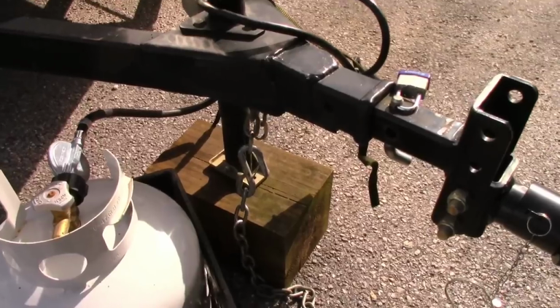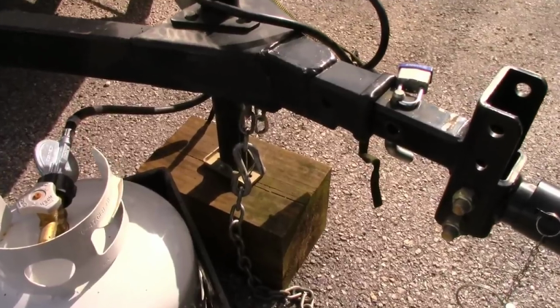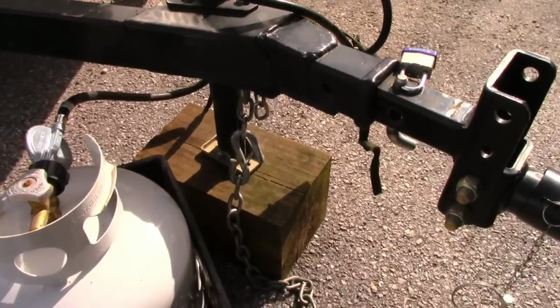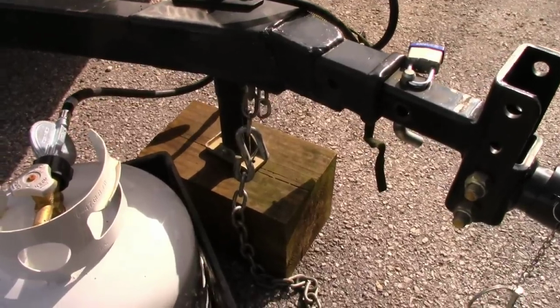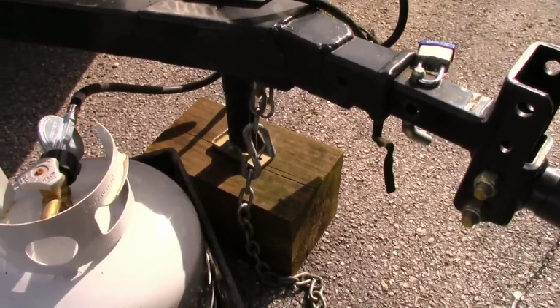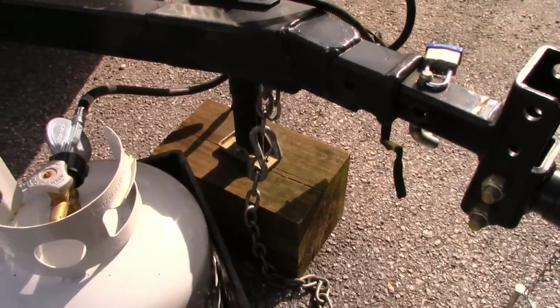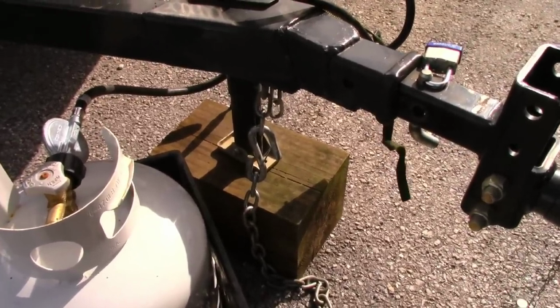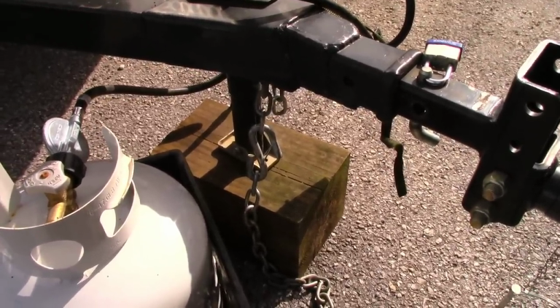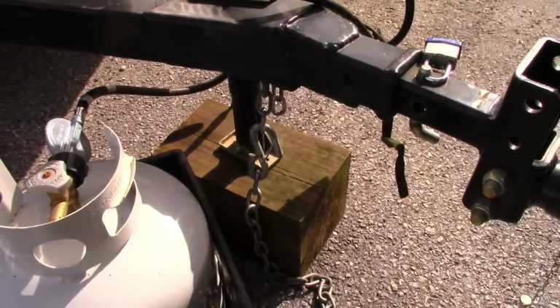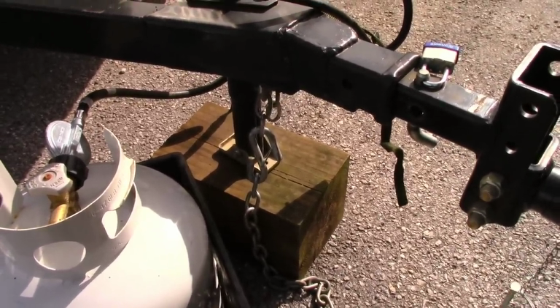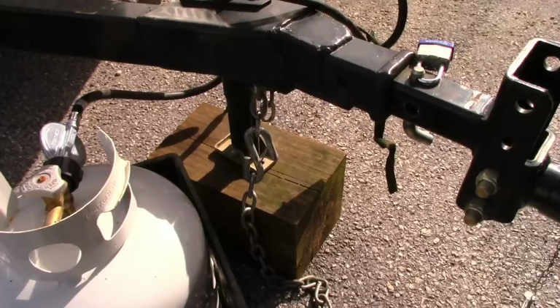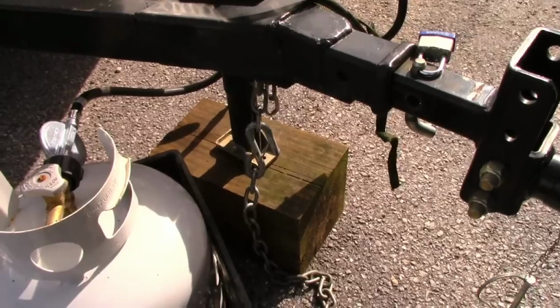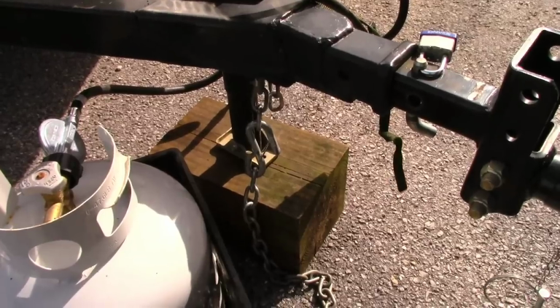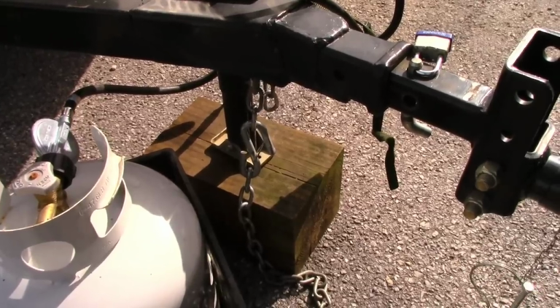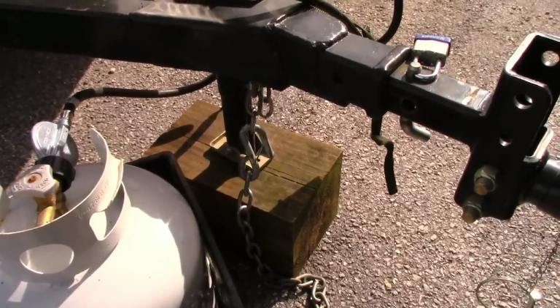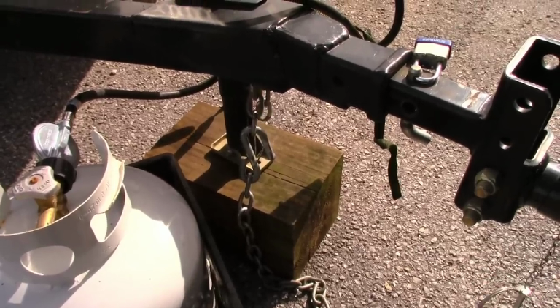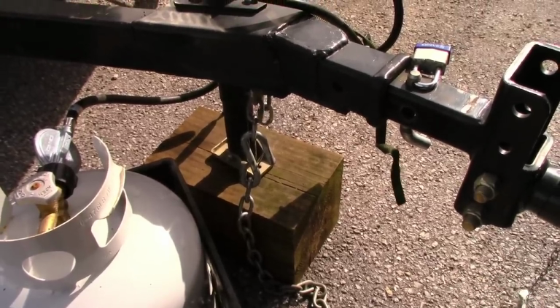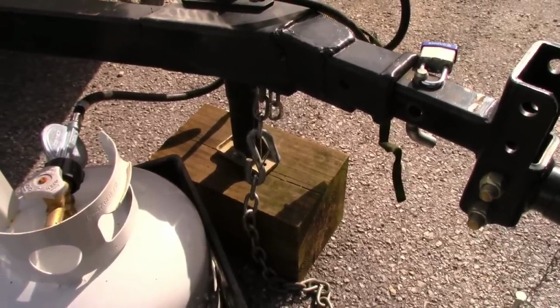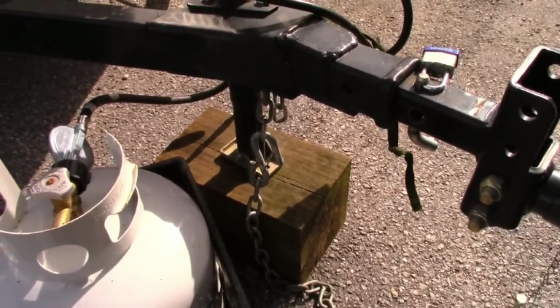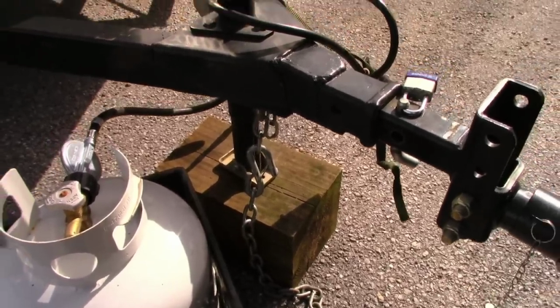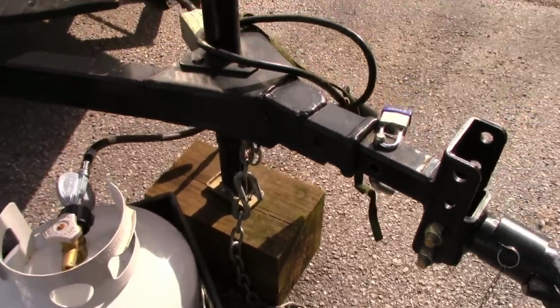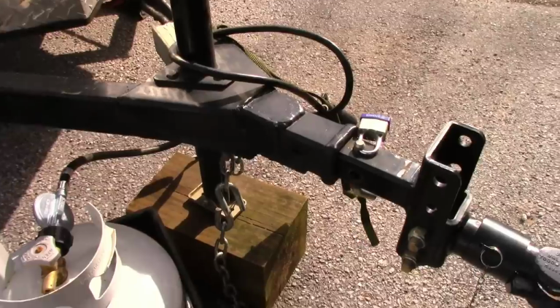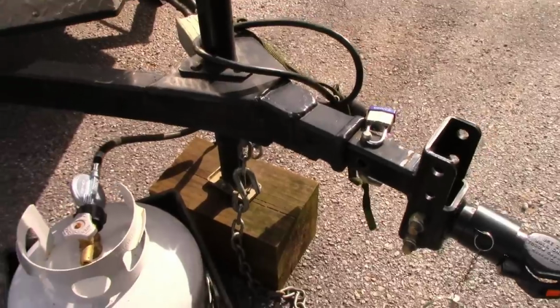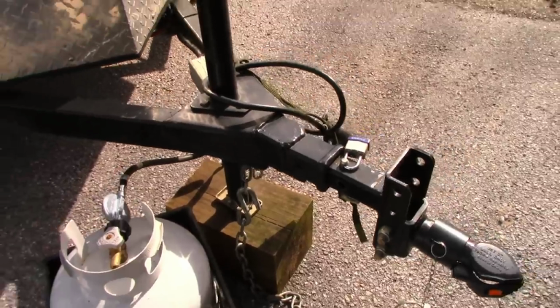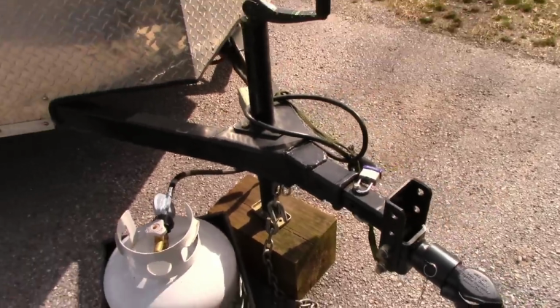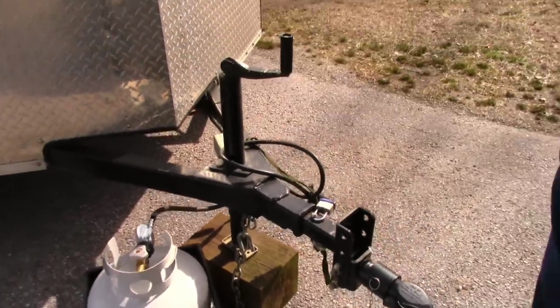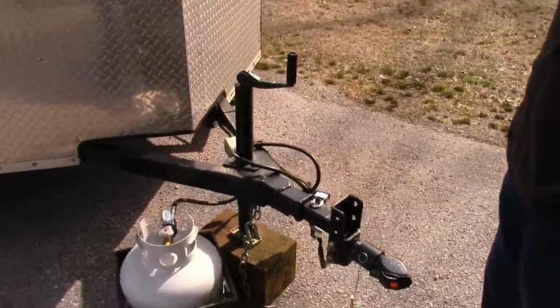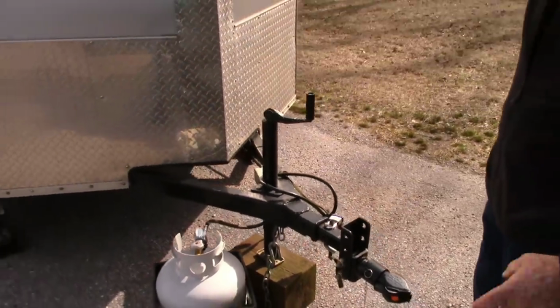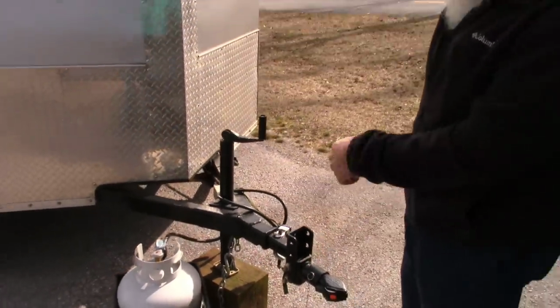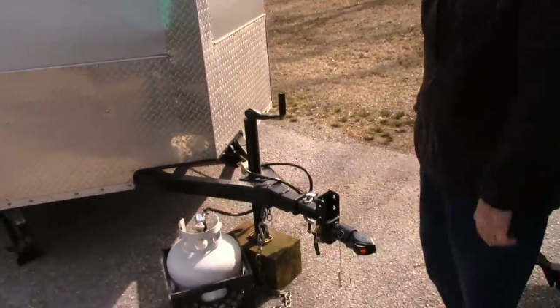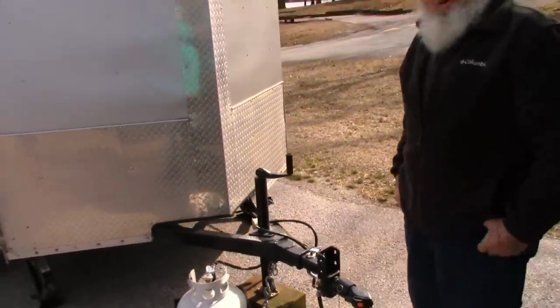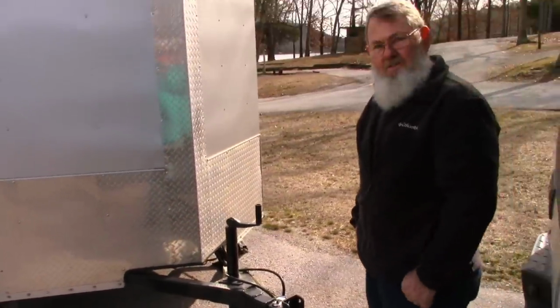I'll do a close-up of how that J-hook works — where it slips onto your little chains. And of course you have two of those, two safety chains. They've got the latch kits on them so they don't fall off.